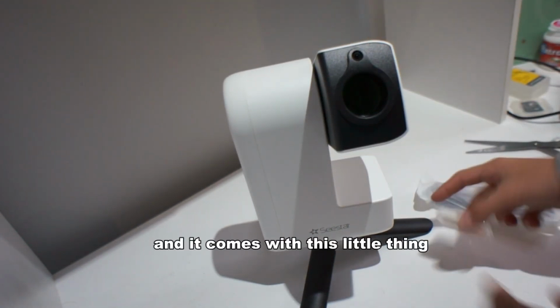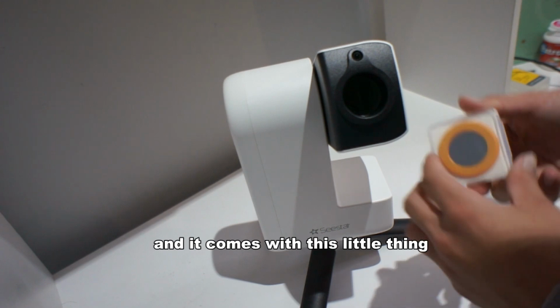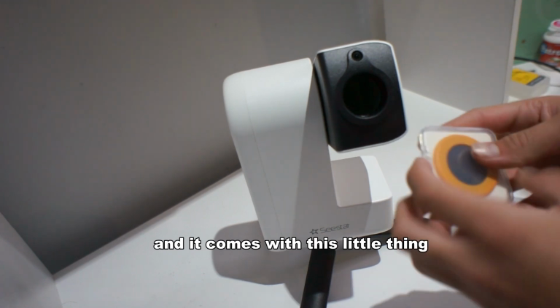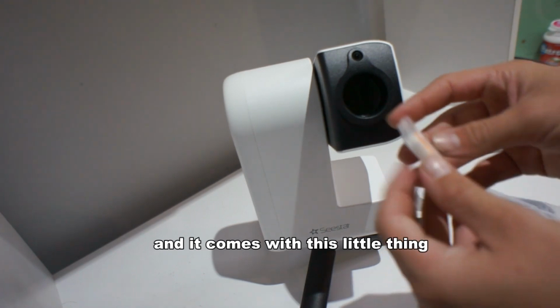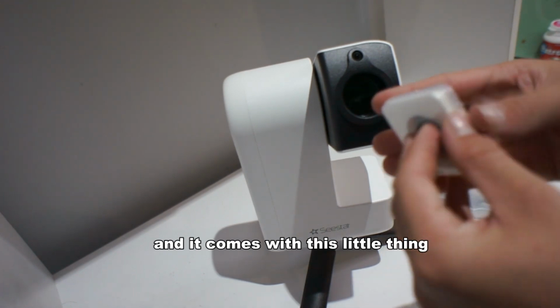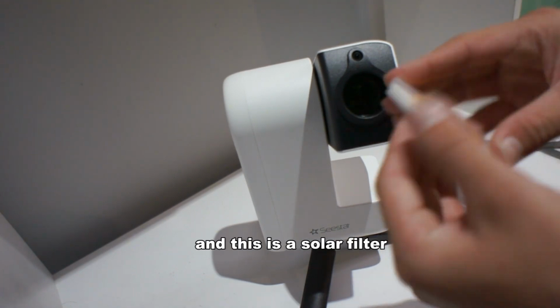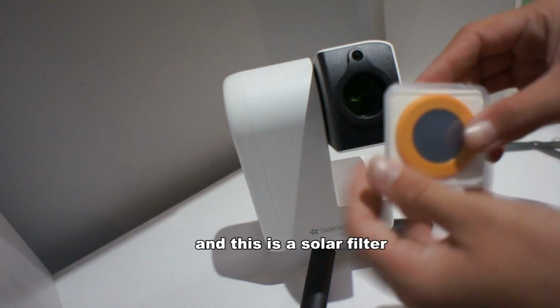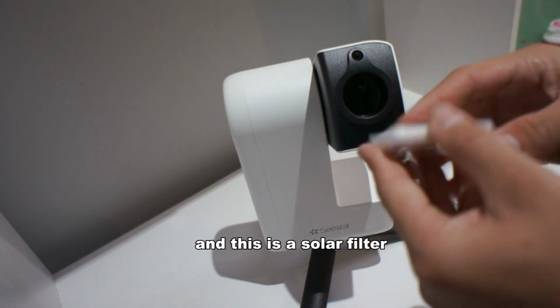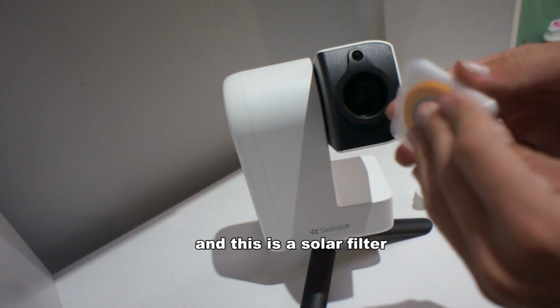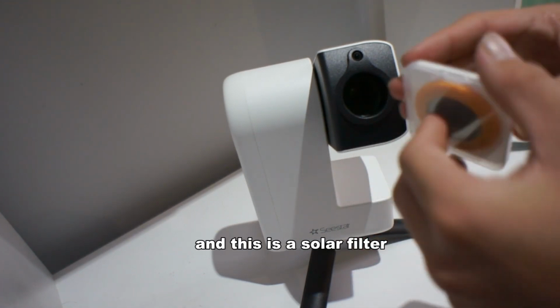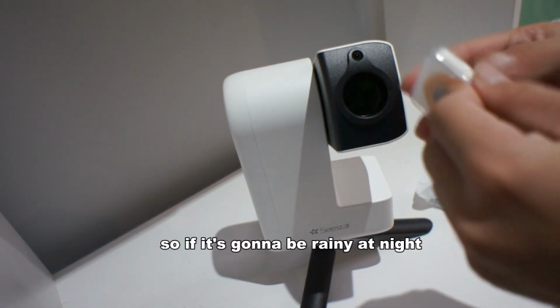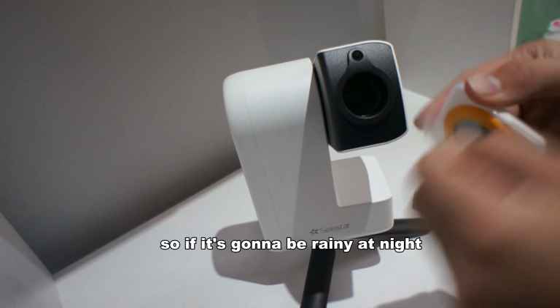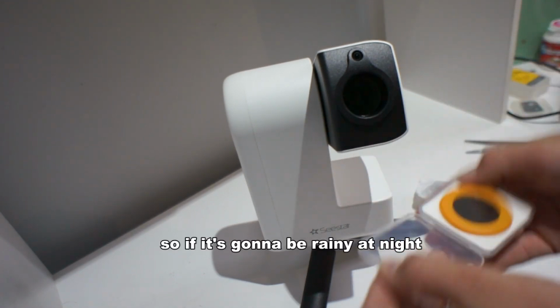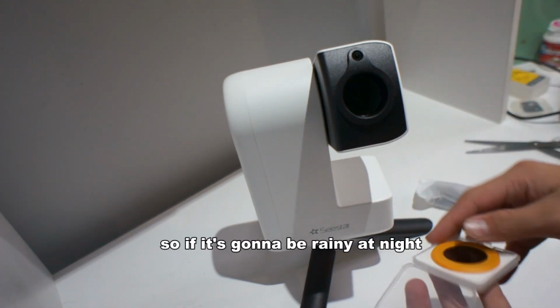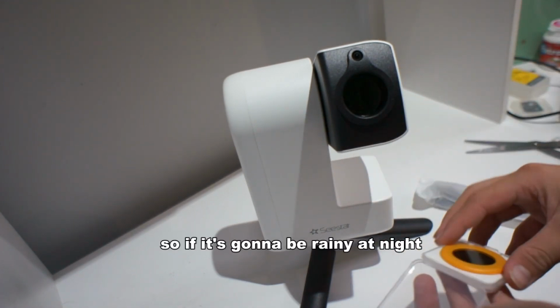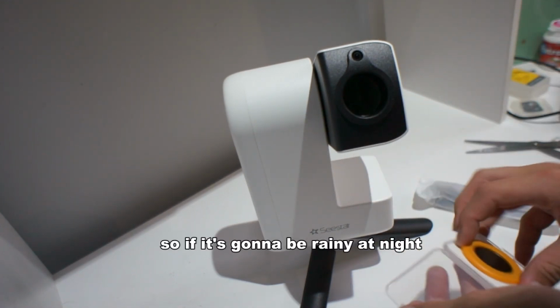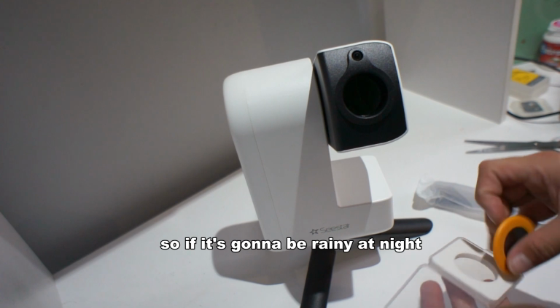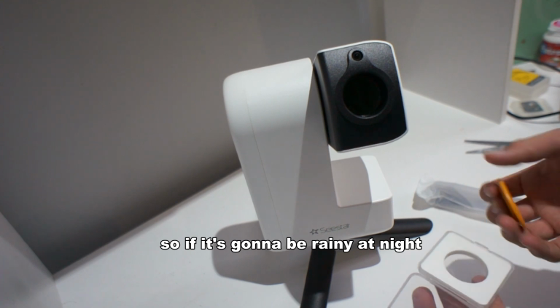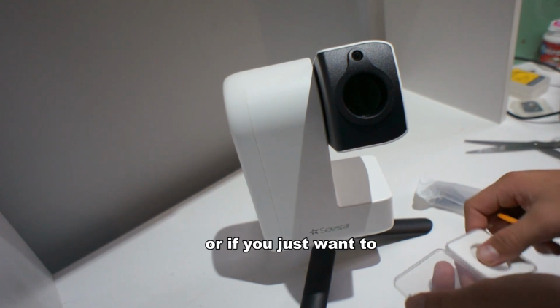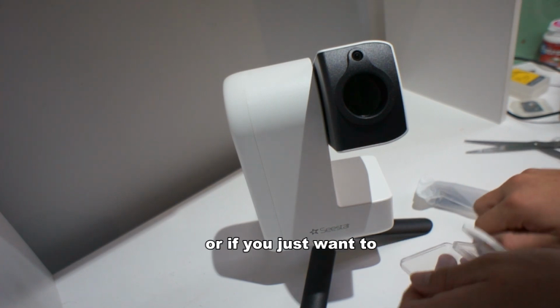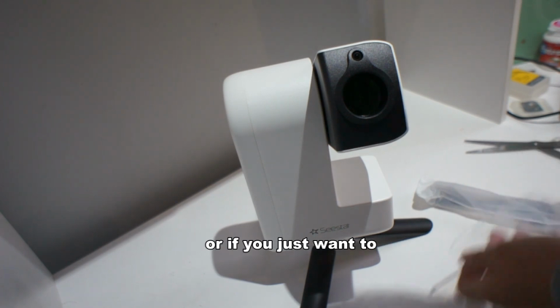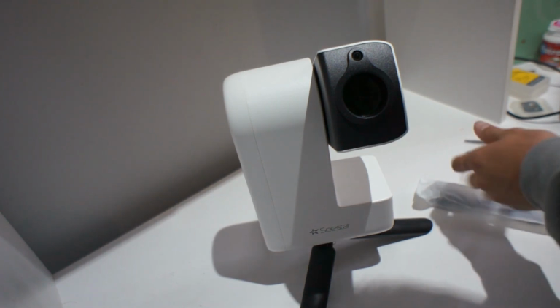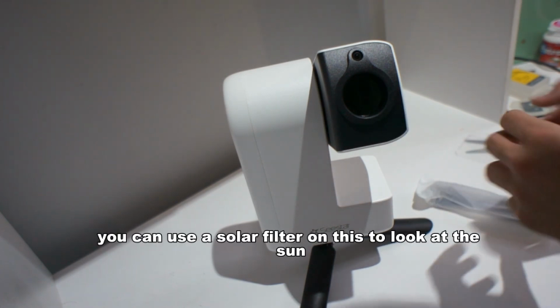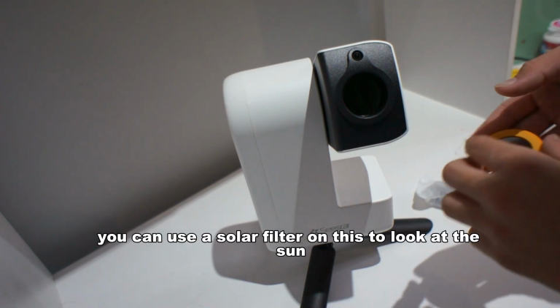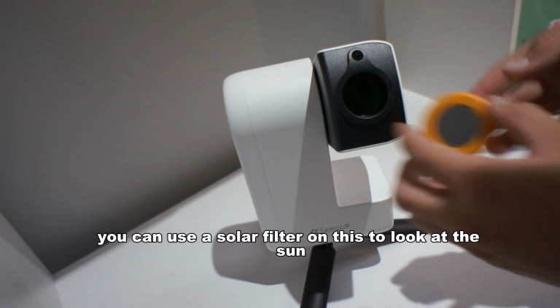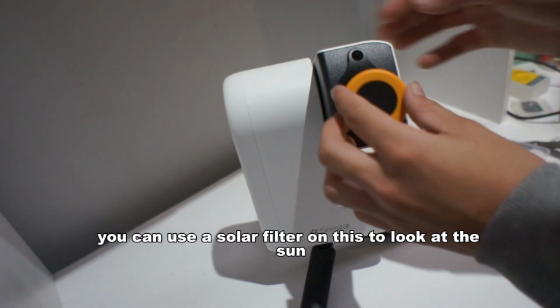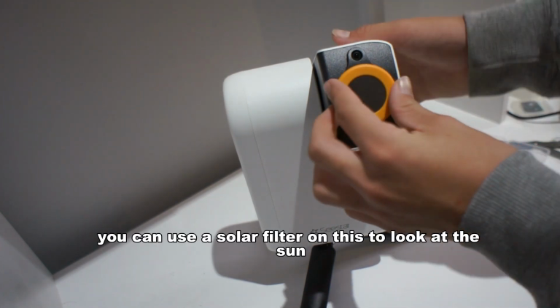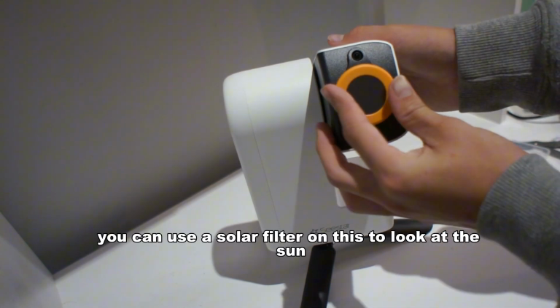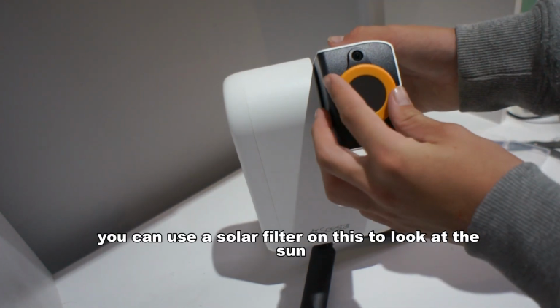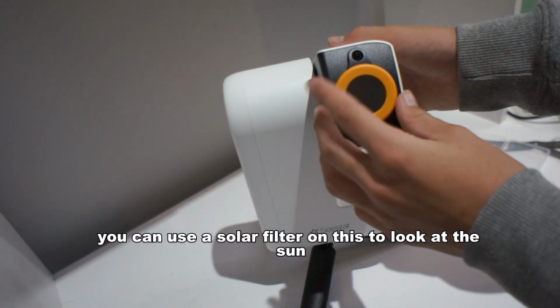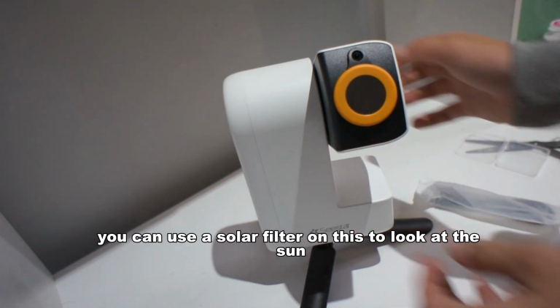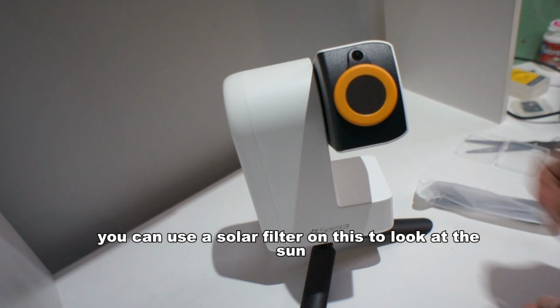It comes with this little thing, and this is a solar filter. So if it's going to be rainy at night, or if you just want to, you can use the solar filter on this to look at the sun.